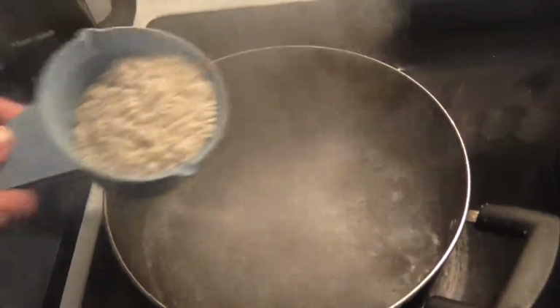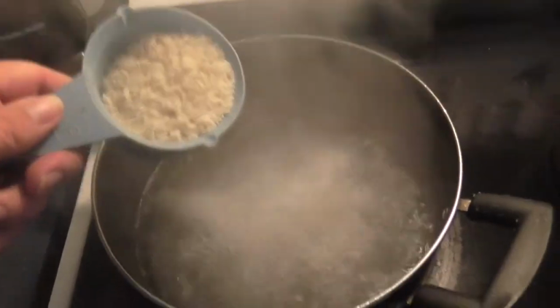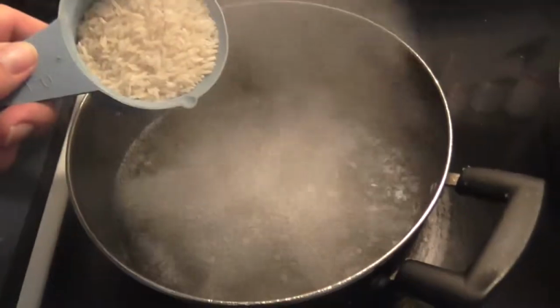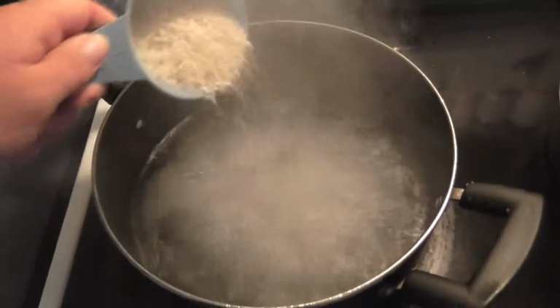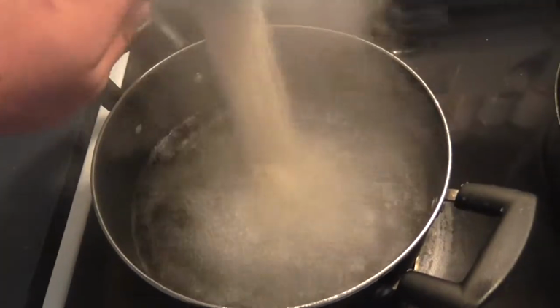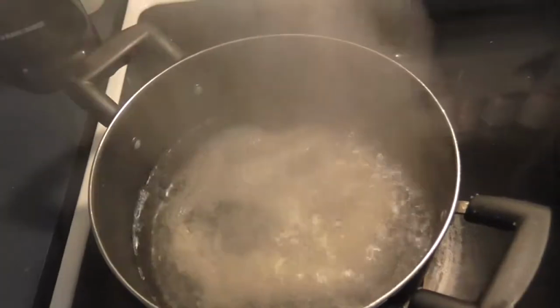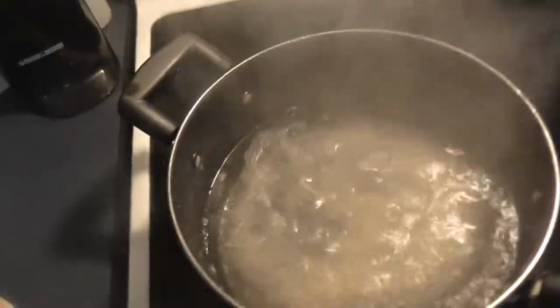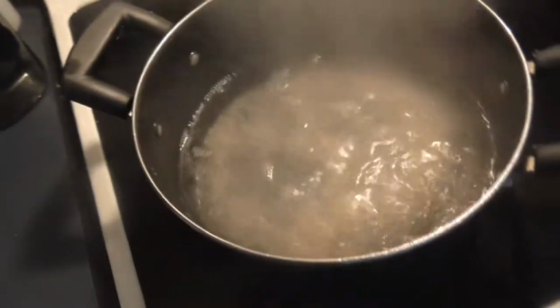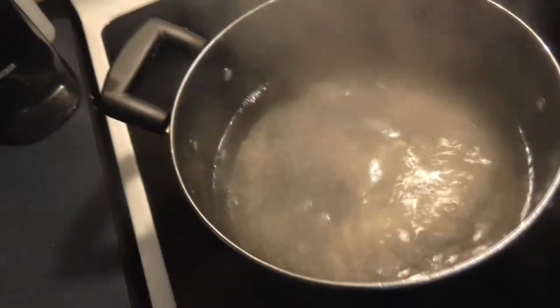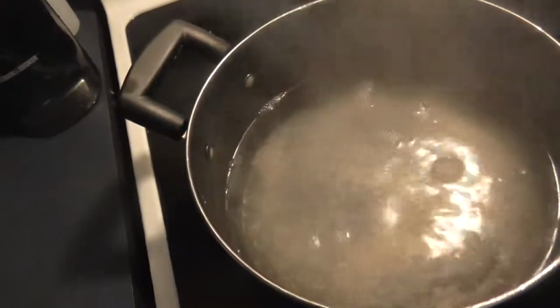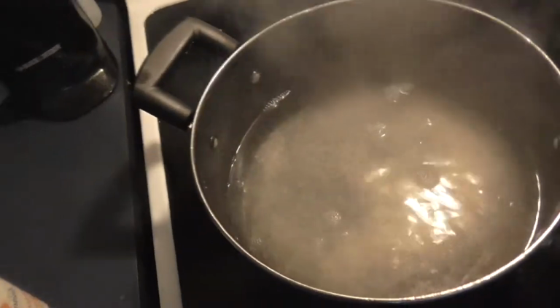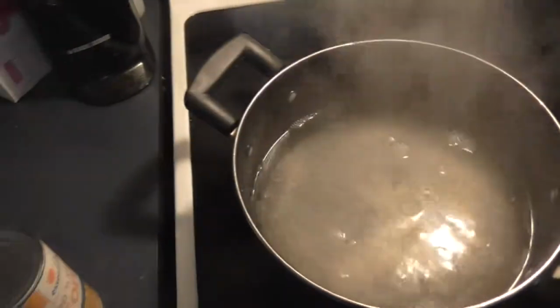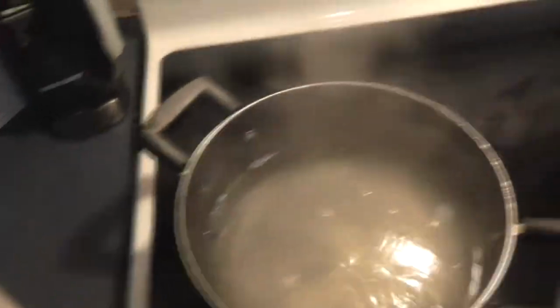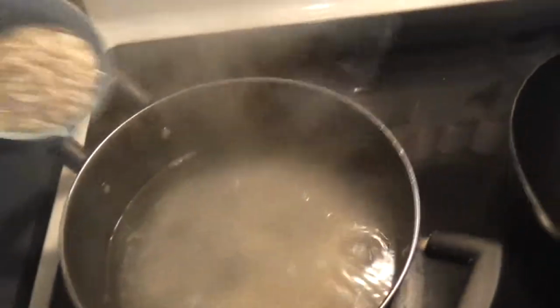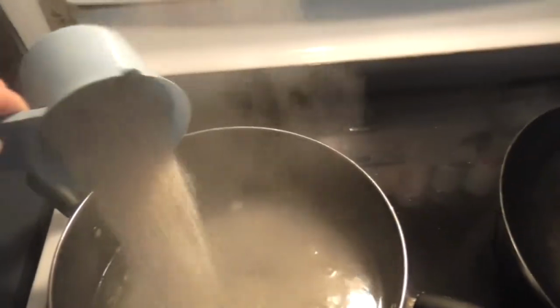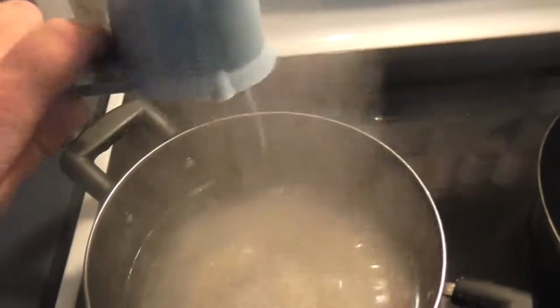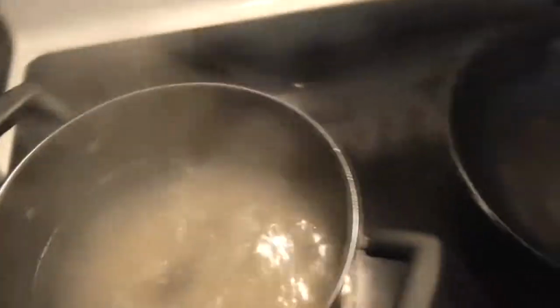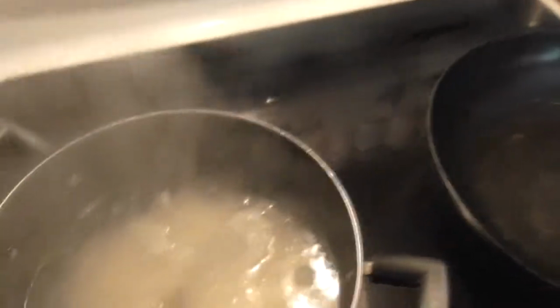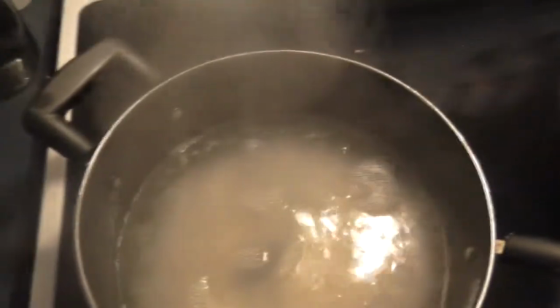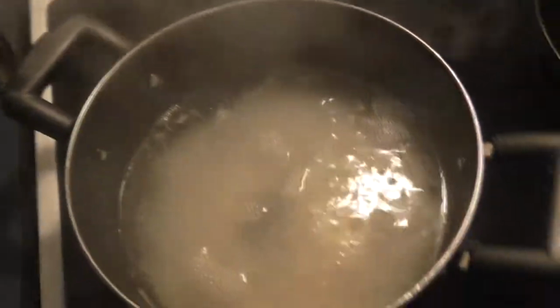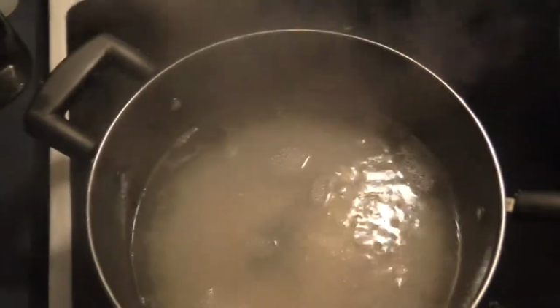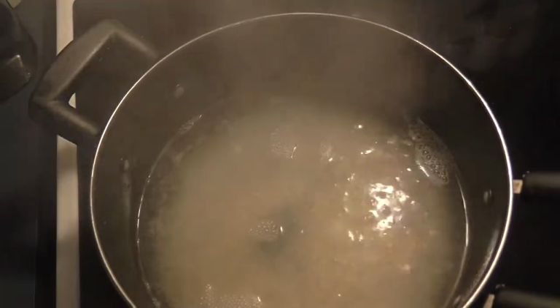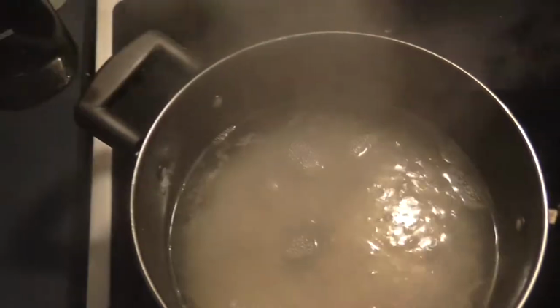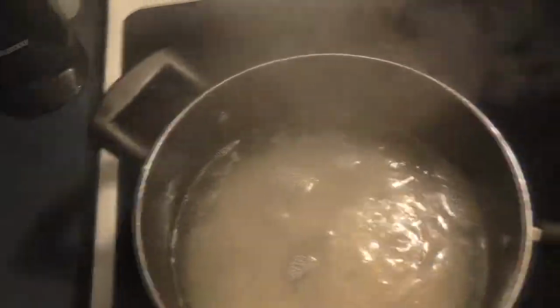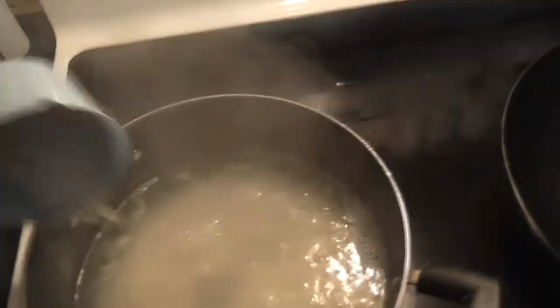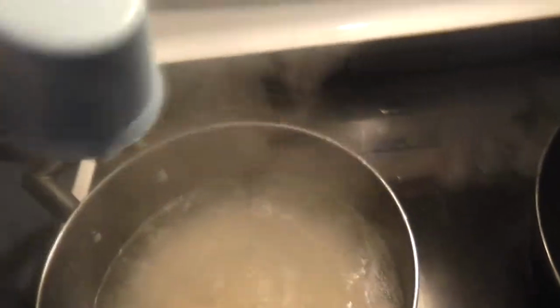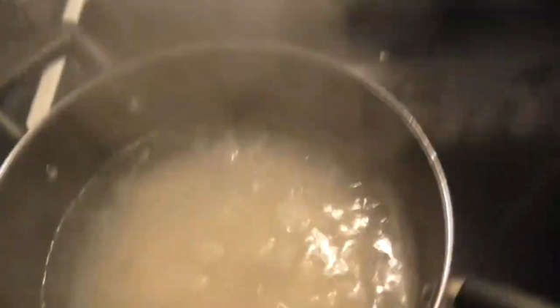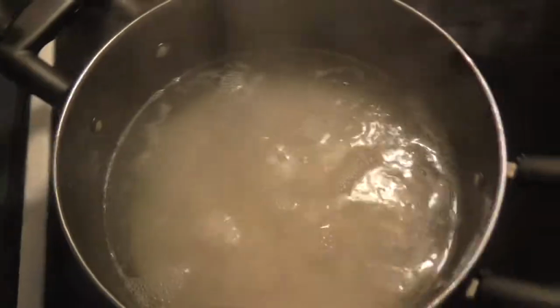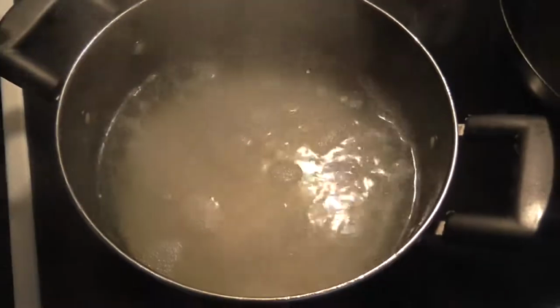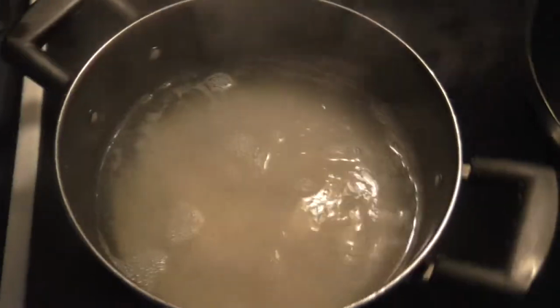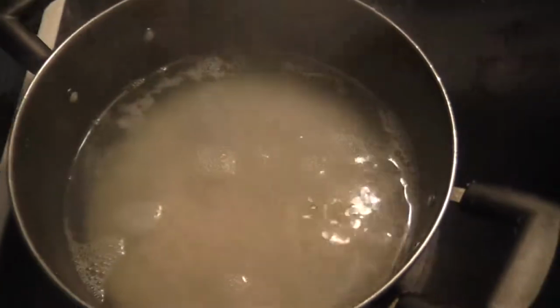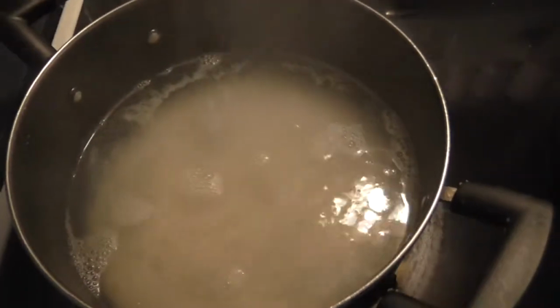Since the rice takes the longest to cook, you're going to want to start with it first. Once the water comes to a raging boil, add the rice and cook it as per the instructions on the package.